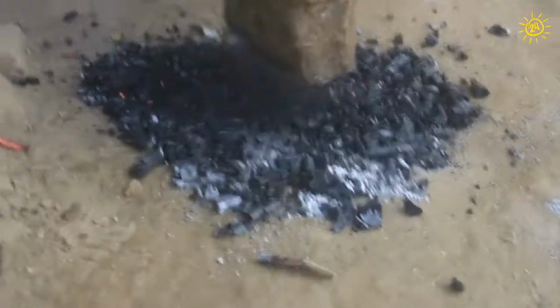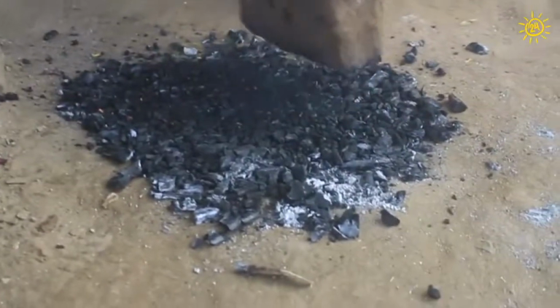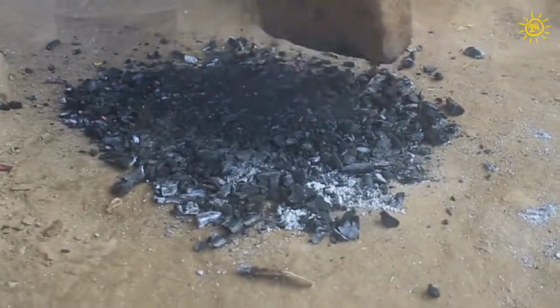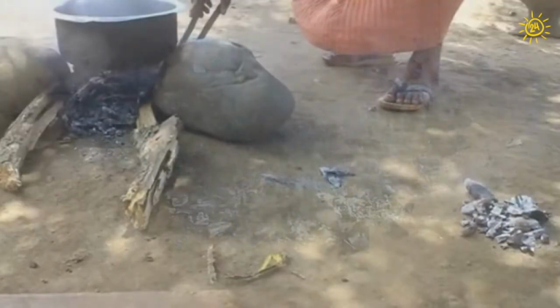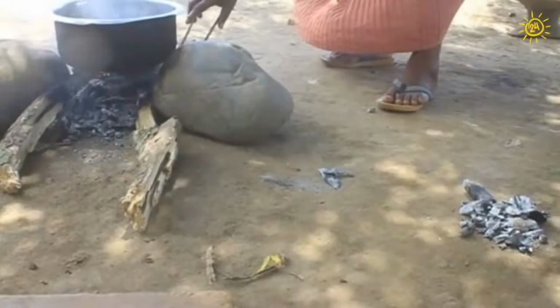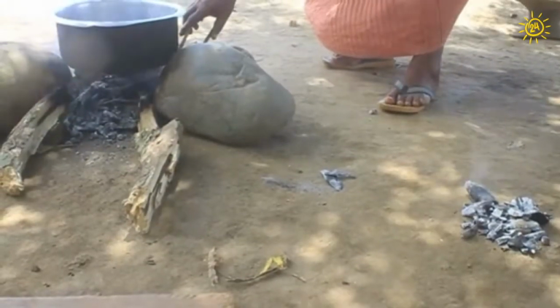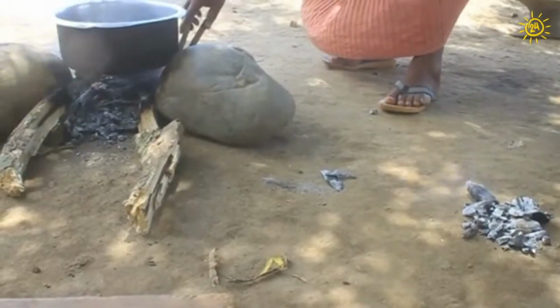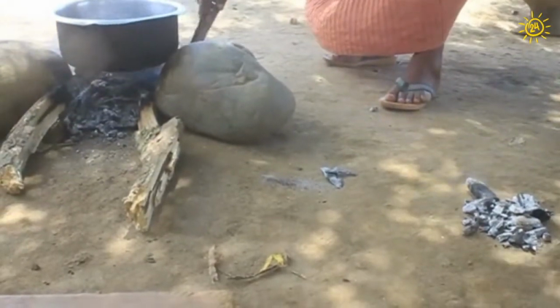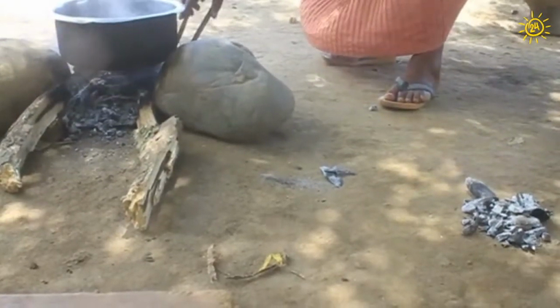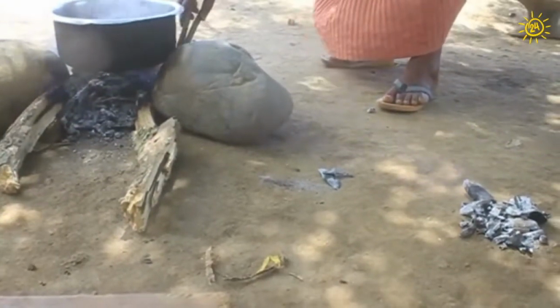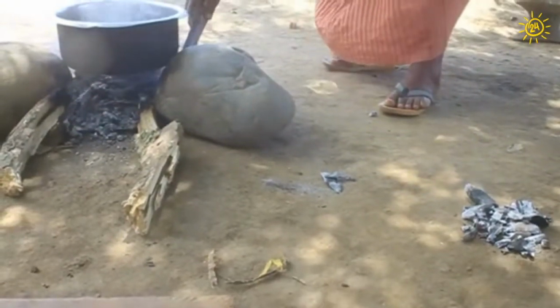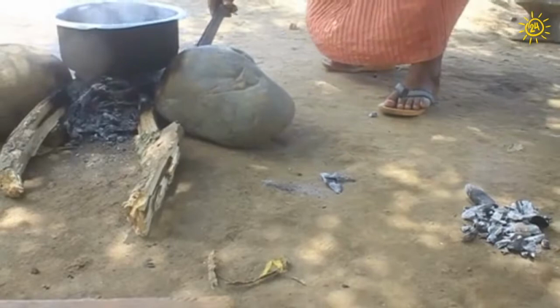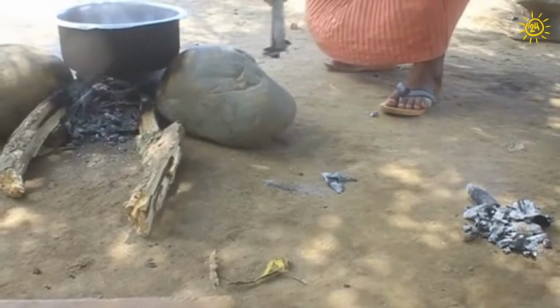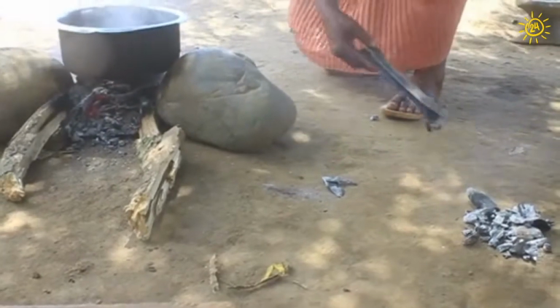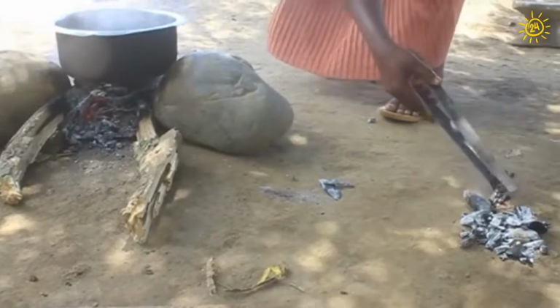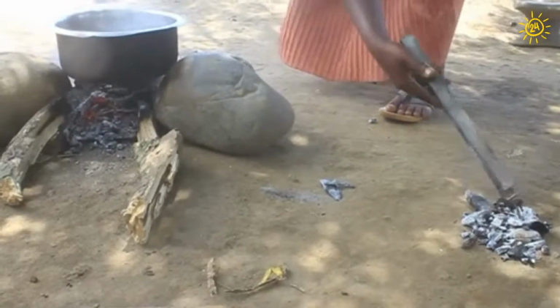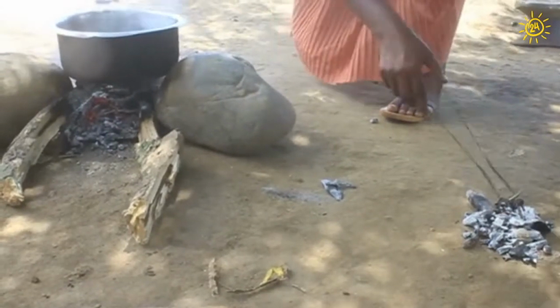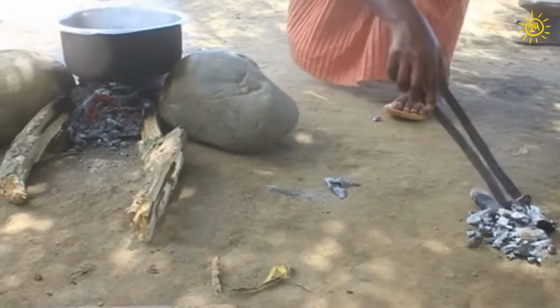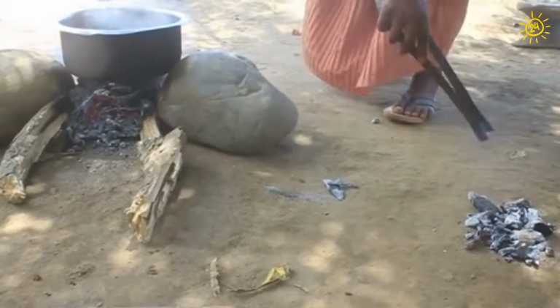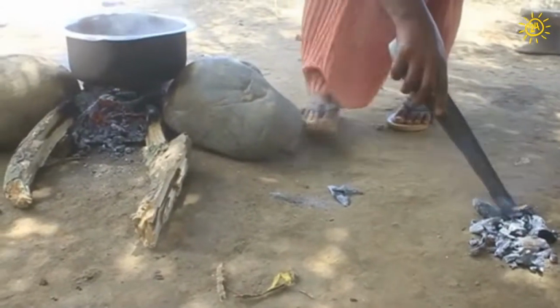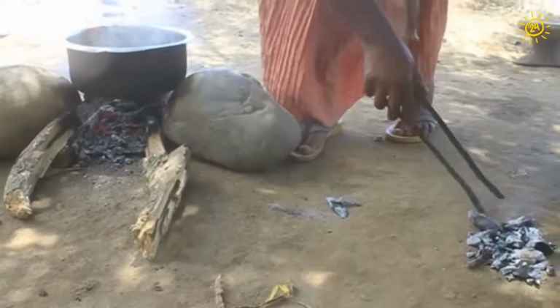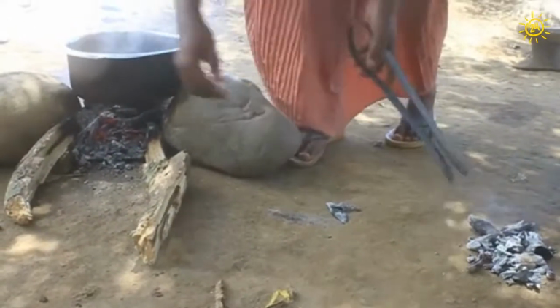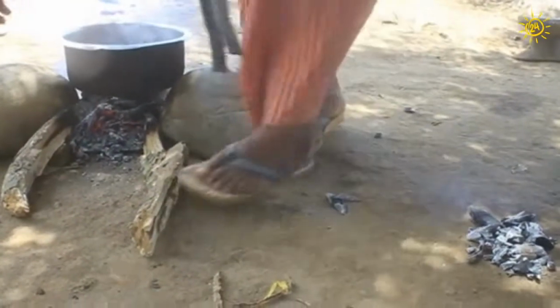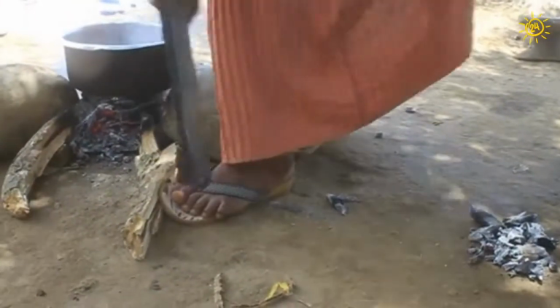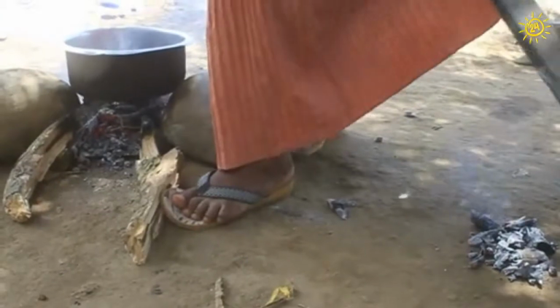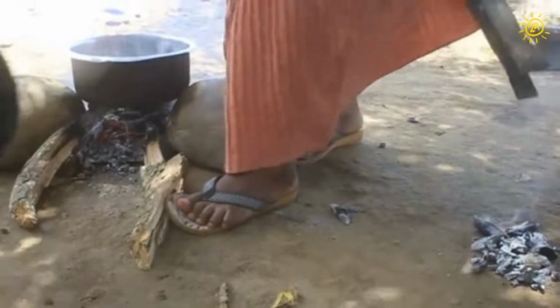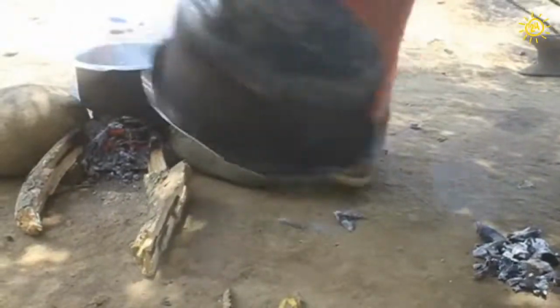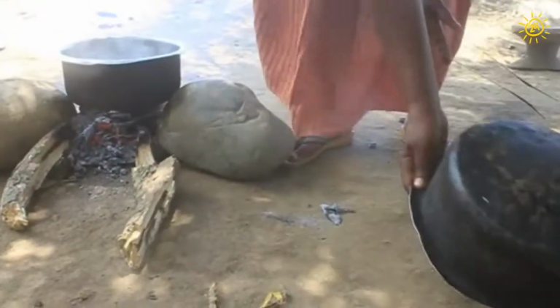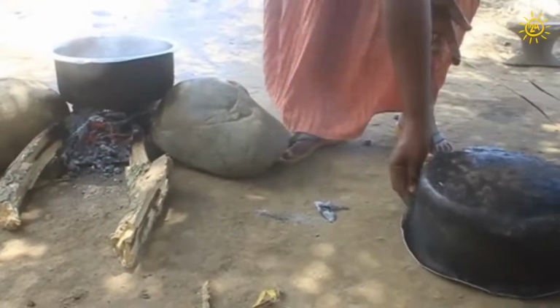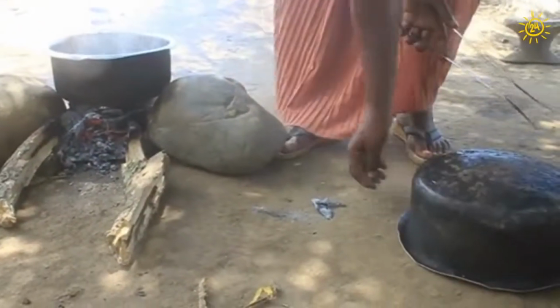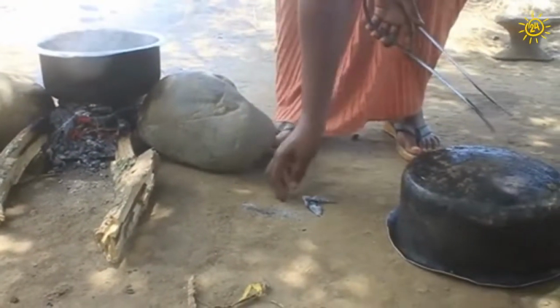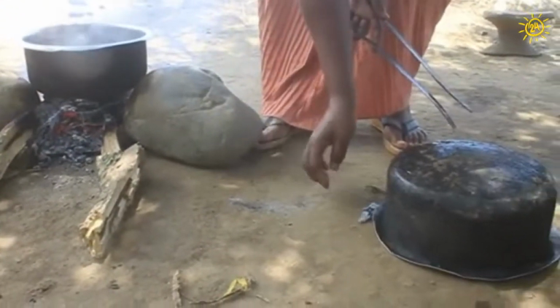Or, you can remove embers with tongs and cover with a pot. The hot embers will quickly cool under the pot. You can crush the charcoal for your crops or use large pieces for cooking.